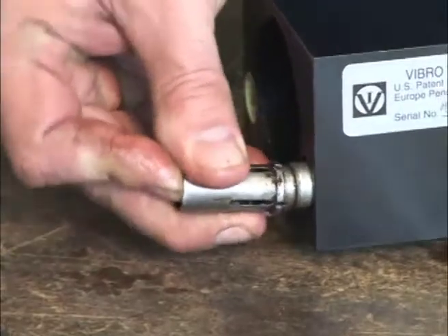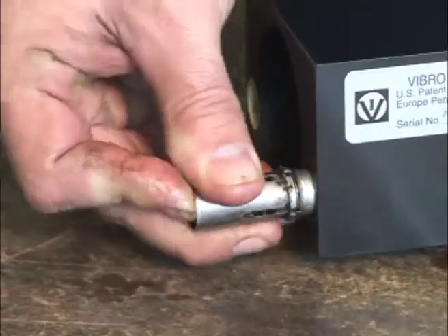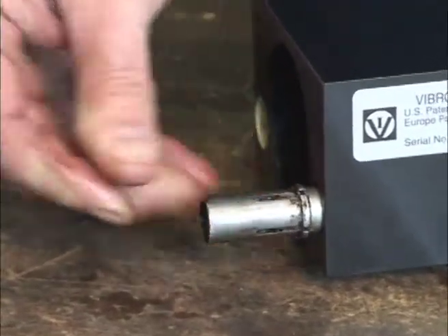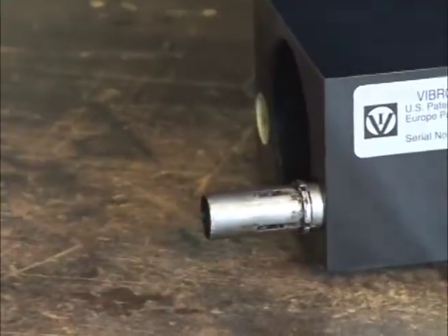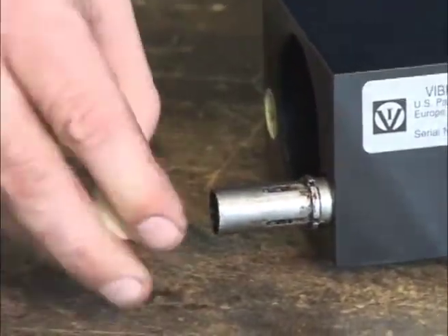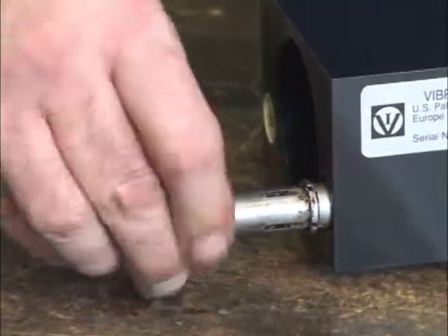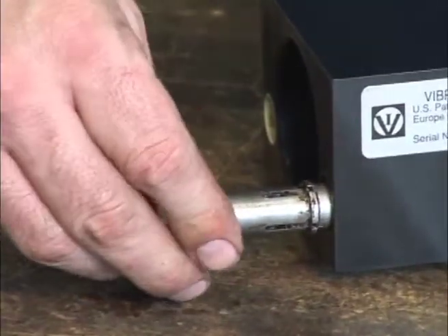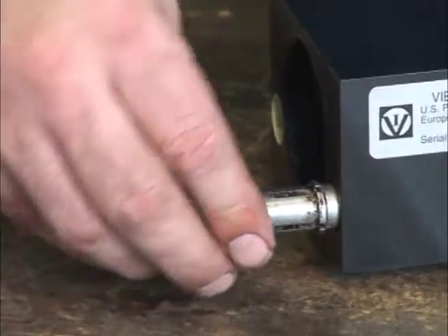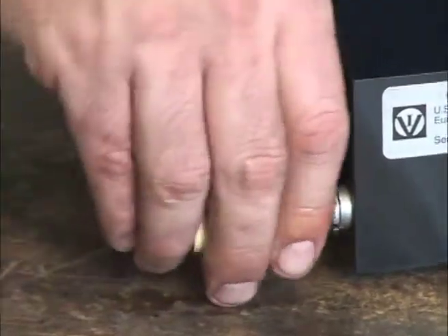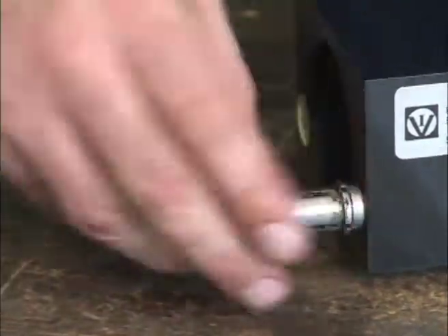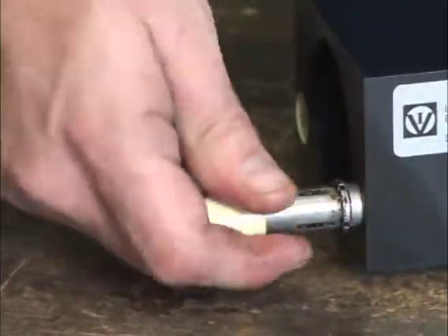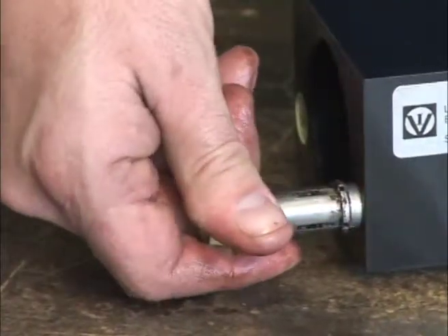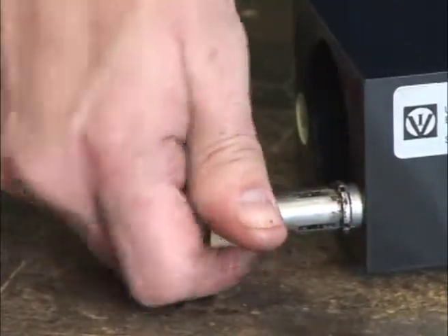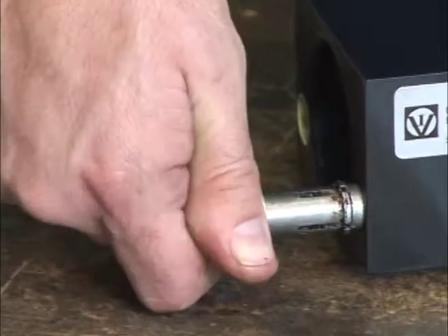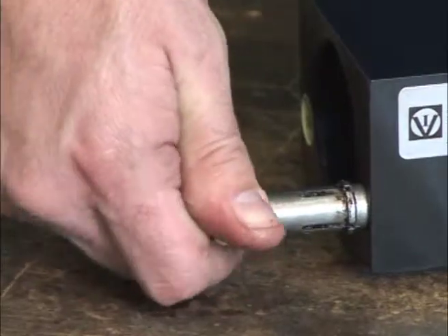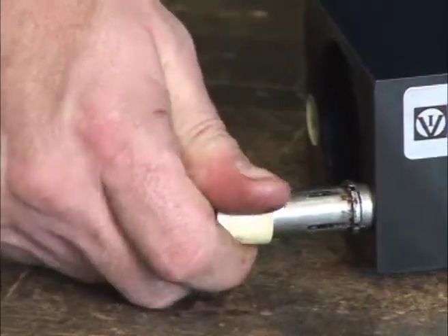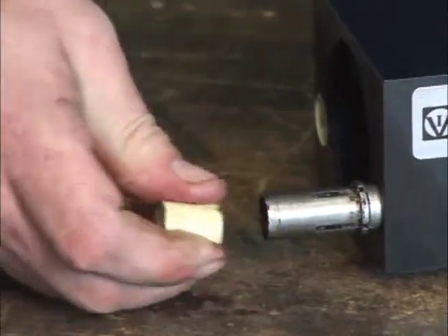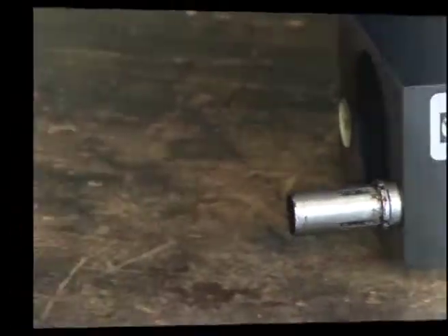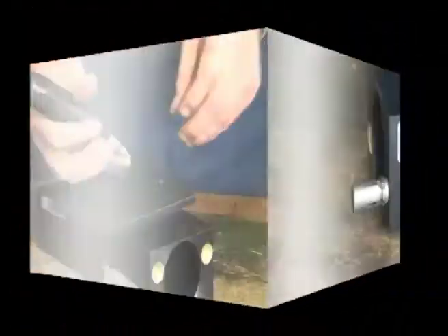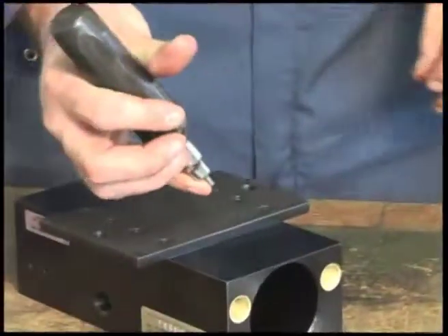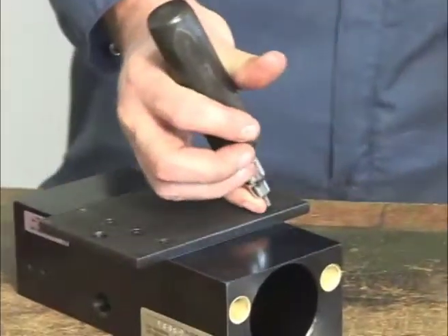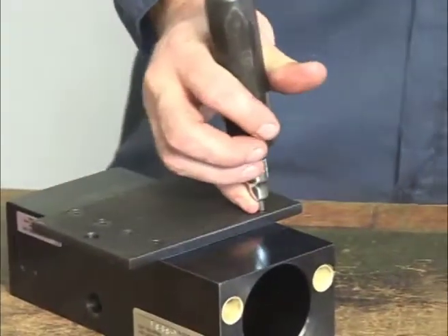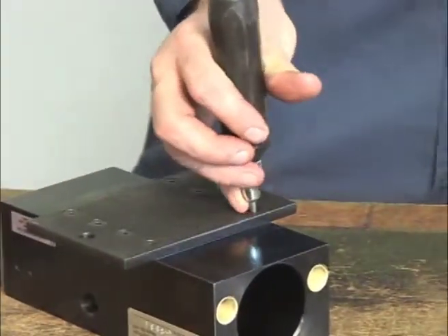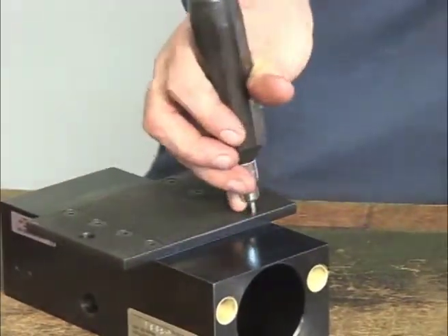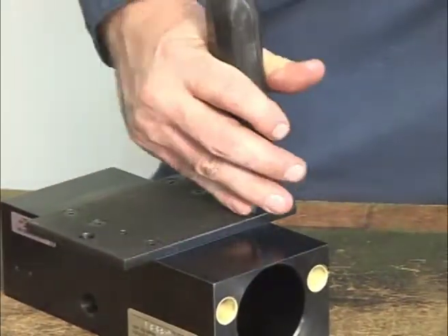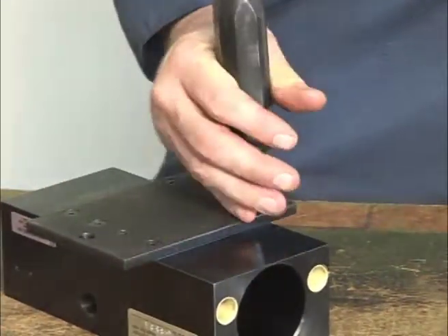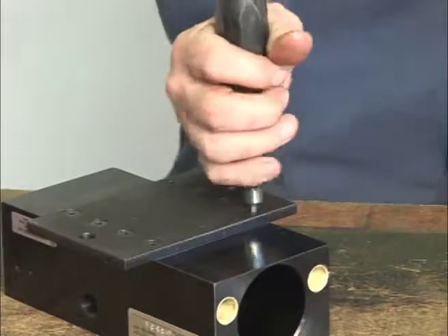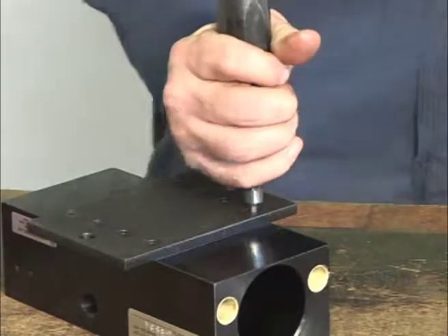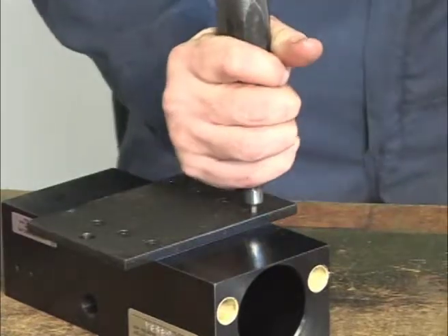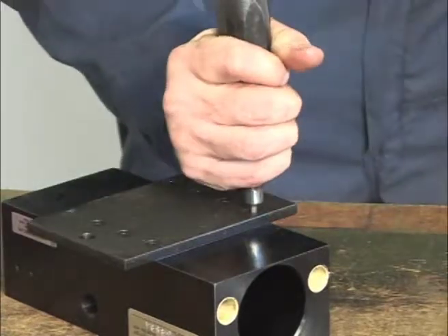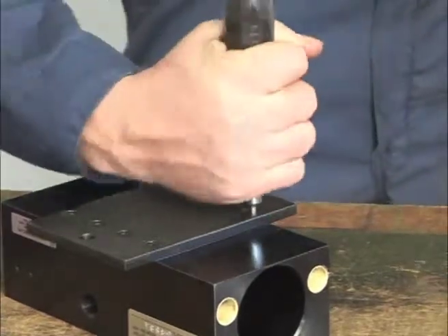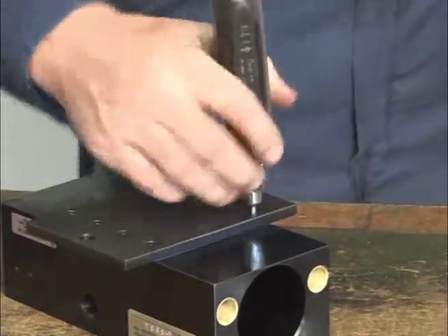Here you can see how the Vibro bearing extractor seats itself on the tapered rod. Now remove the foot using an Allen wrench, impact driver, or socket device.